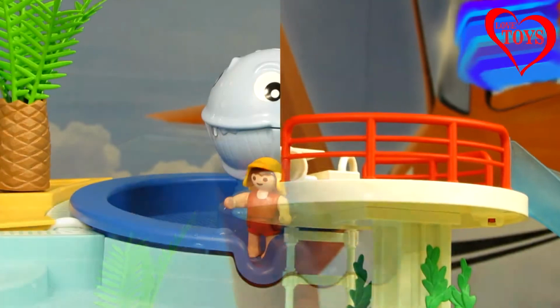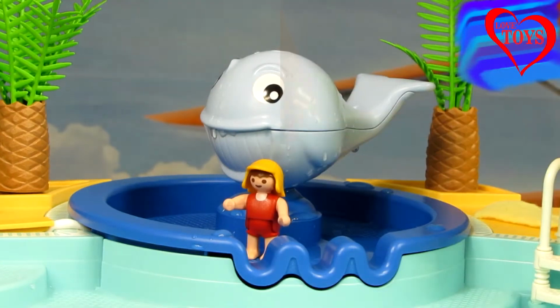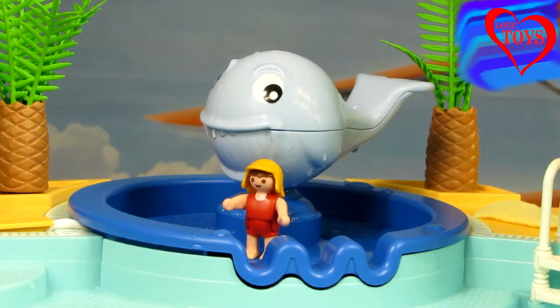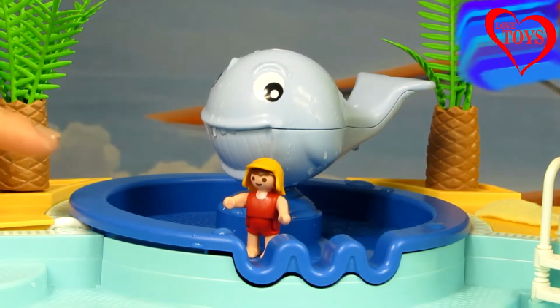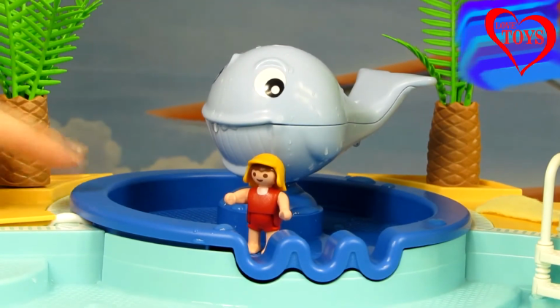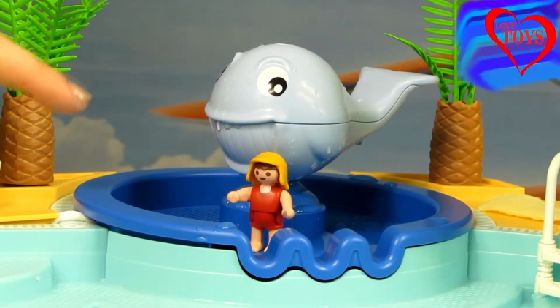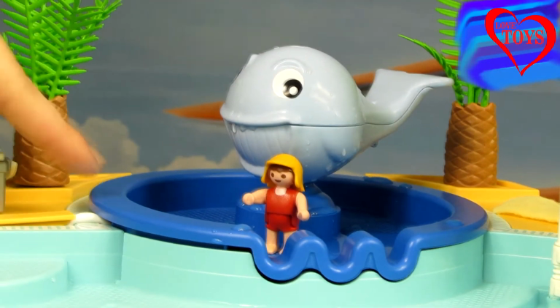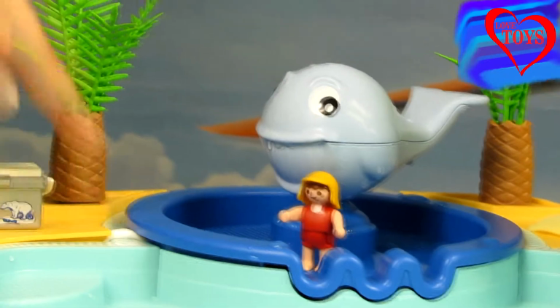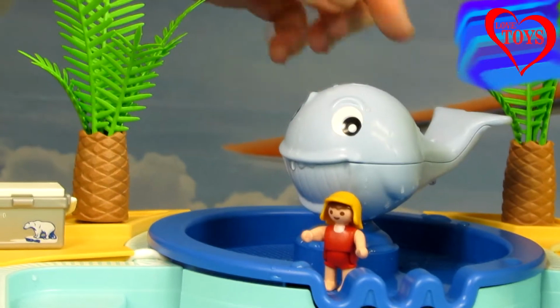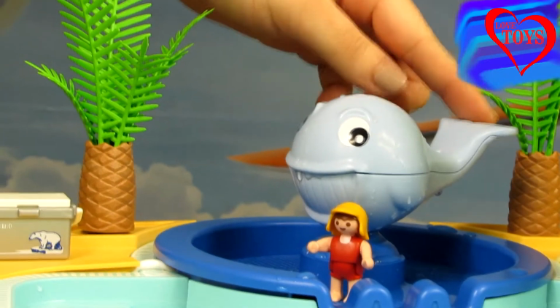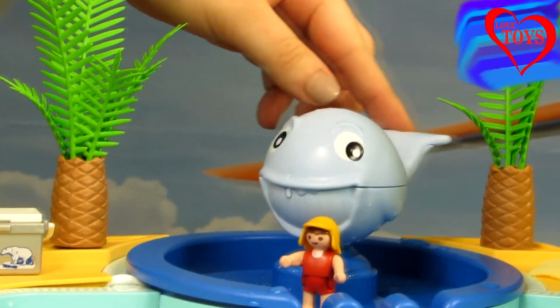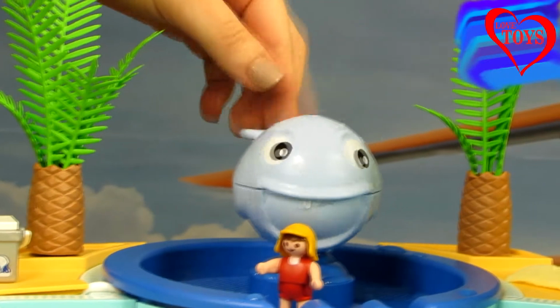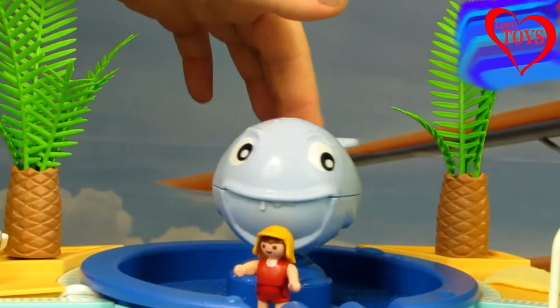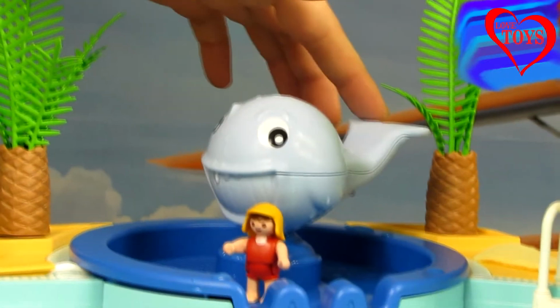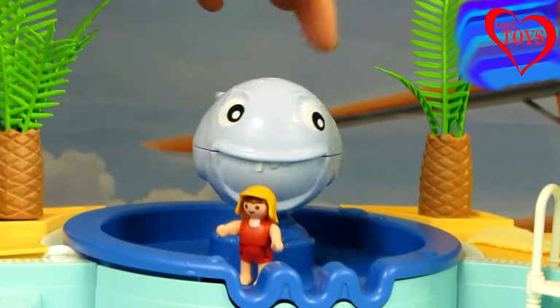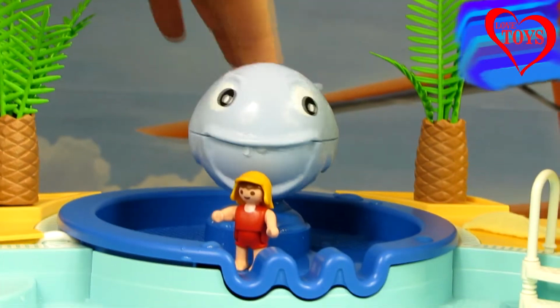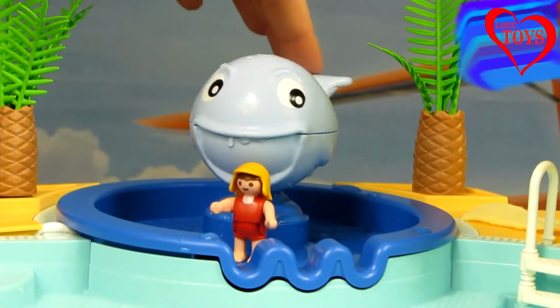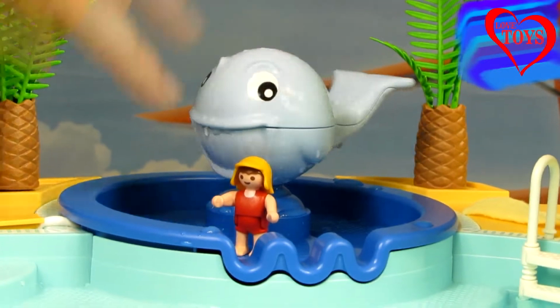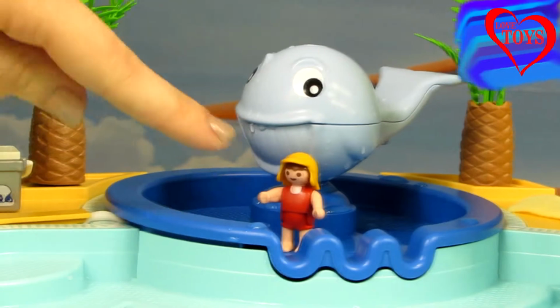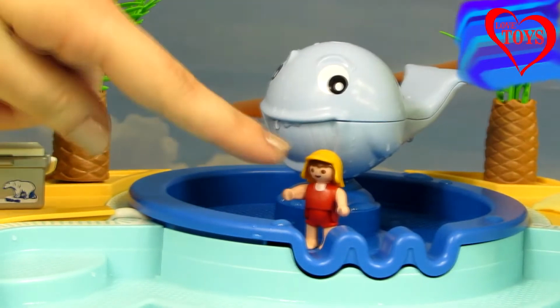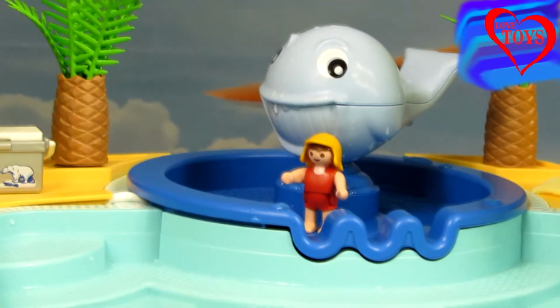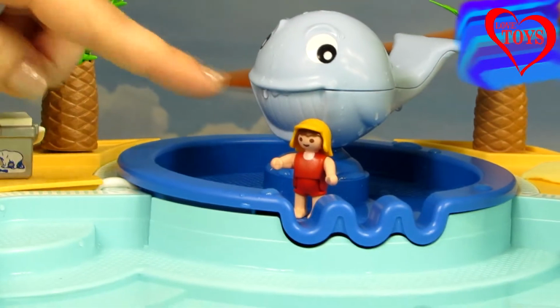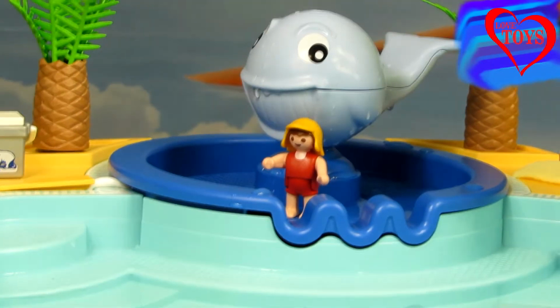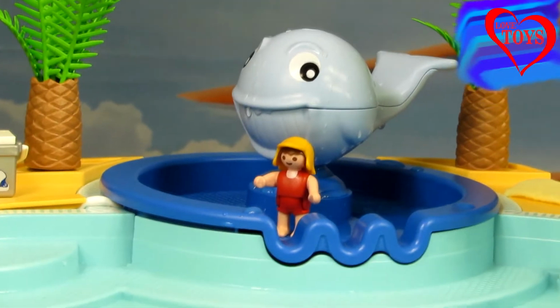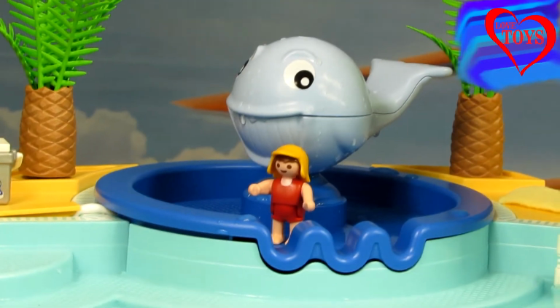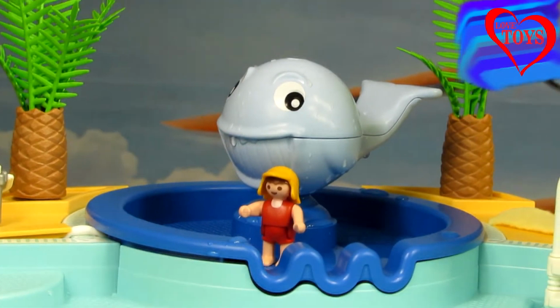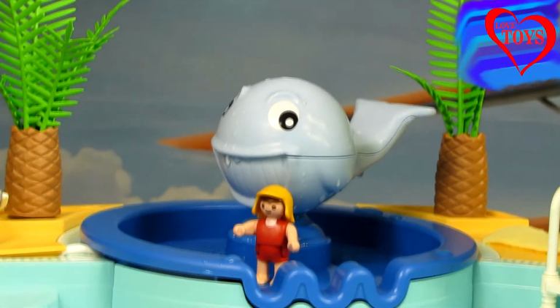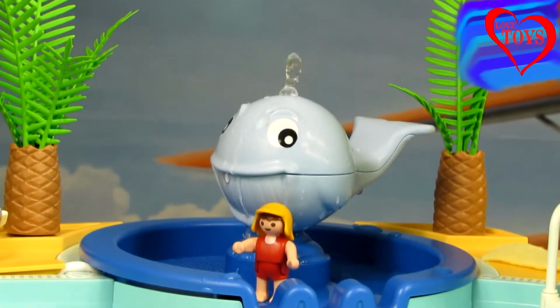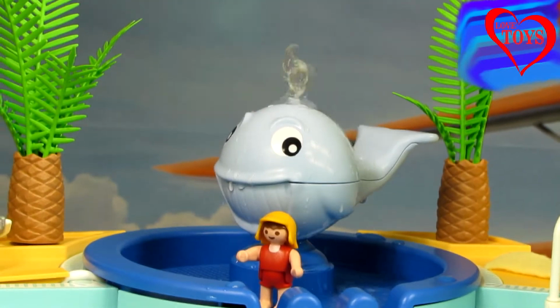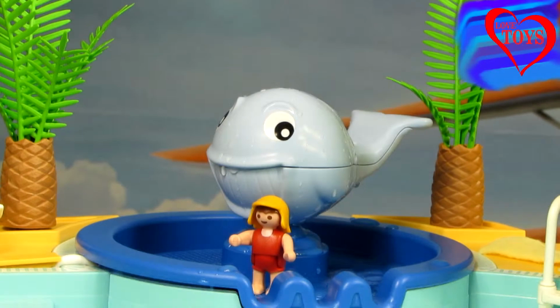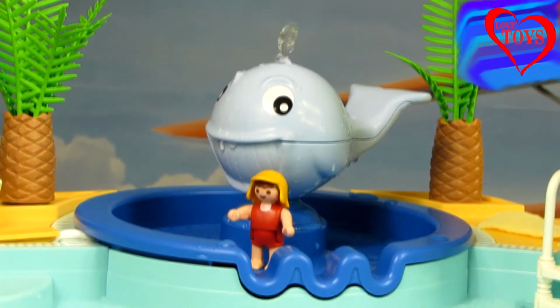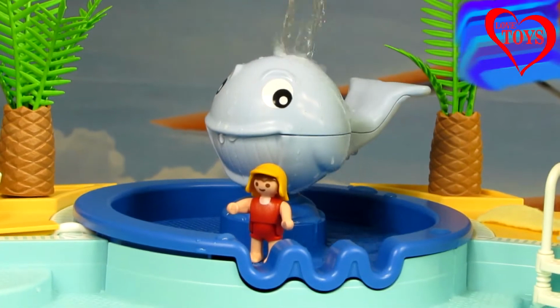In the middle of our playset here we've got this huge fountain that's really sweet, especially this cute whale. Here underneath we've got also our little girl. So now let's see how it's gonna work — yay, we can see here we've got a lot of water that starts to spray in the middle of our playset.